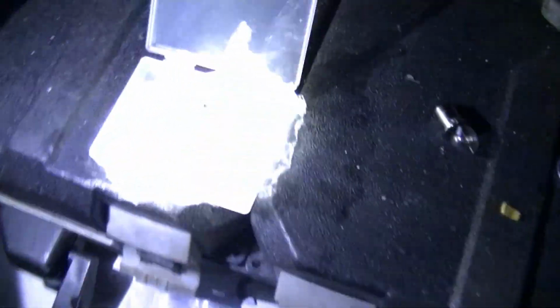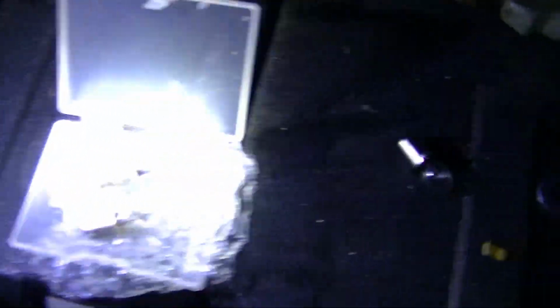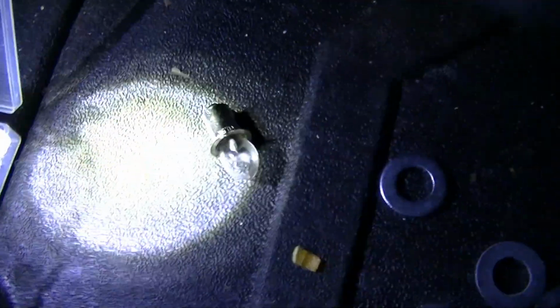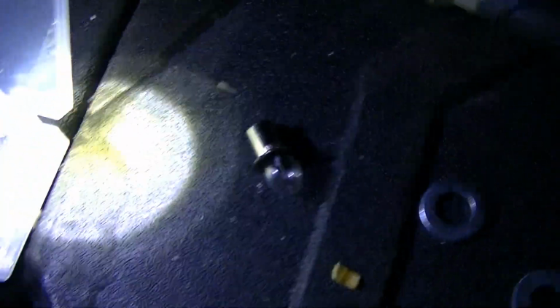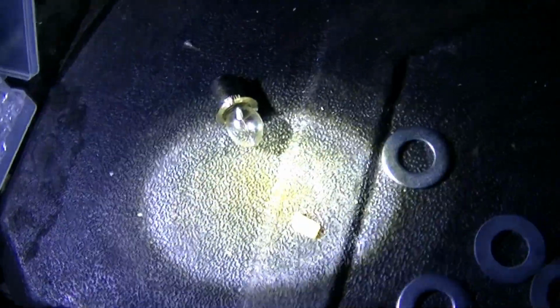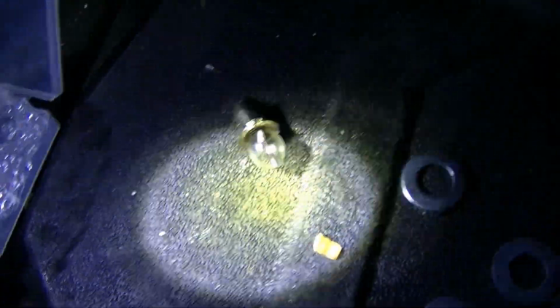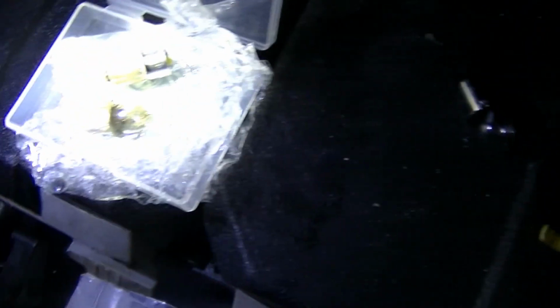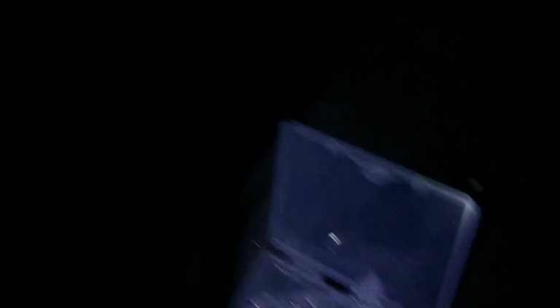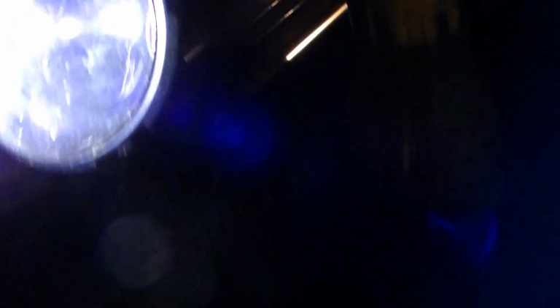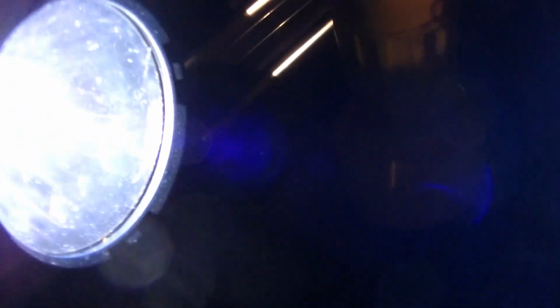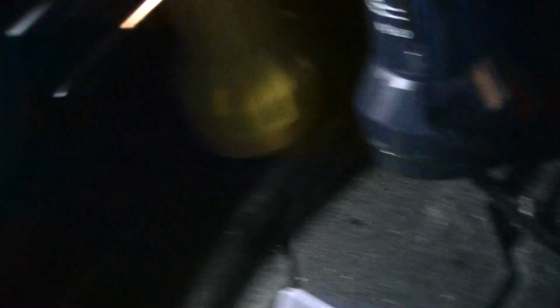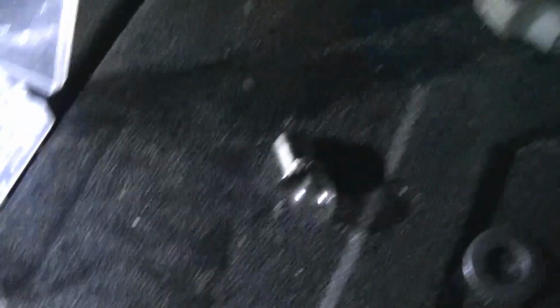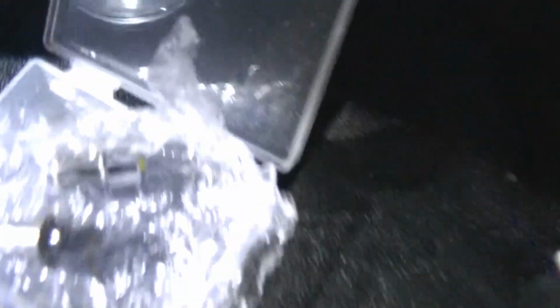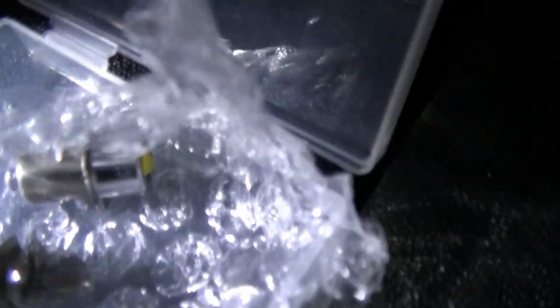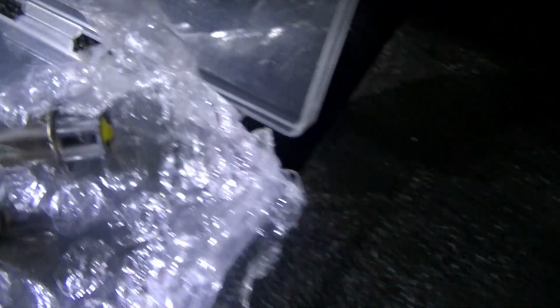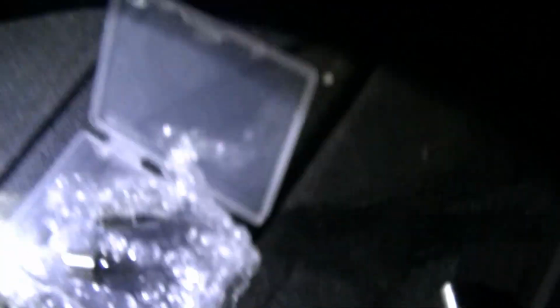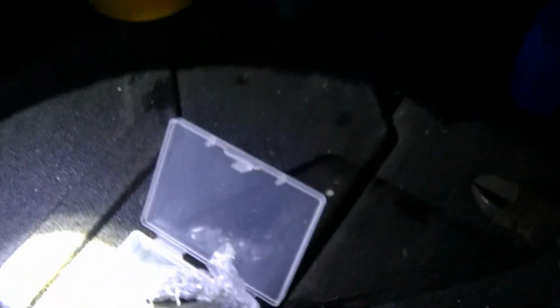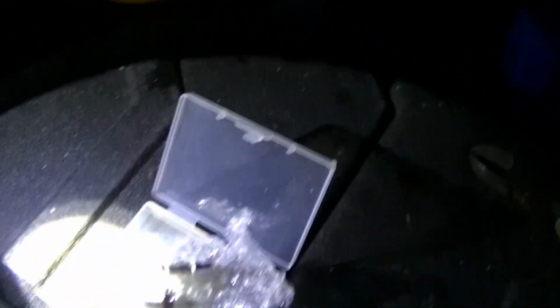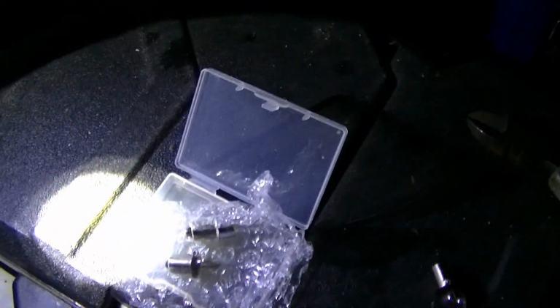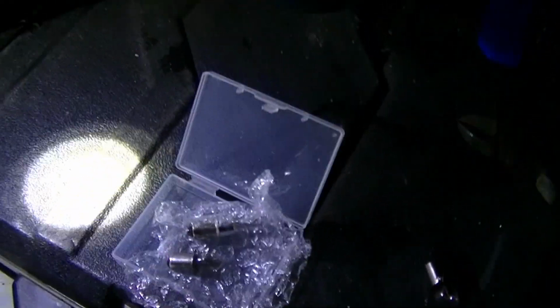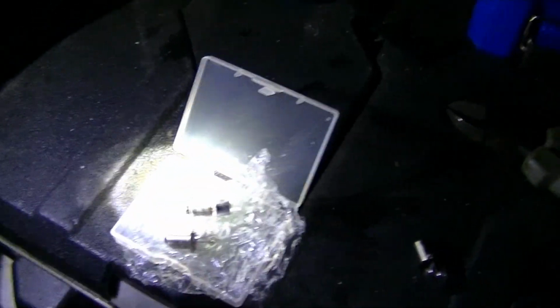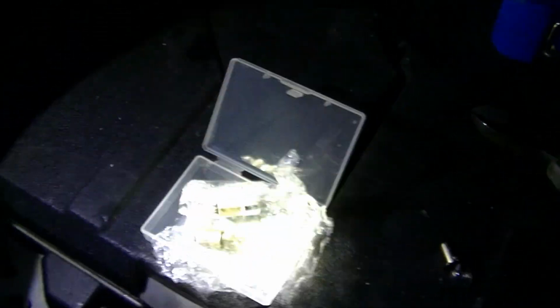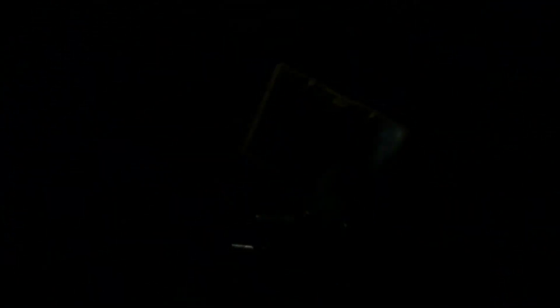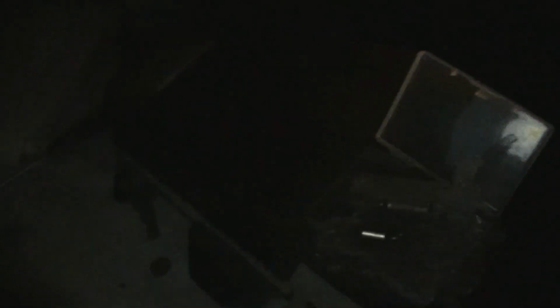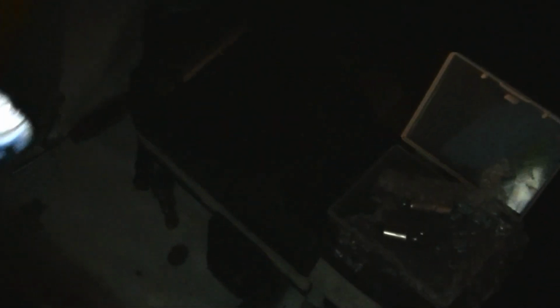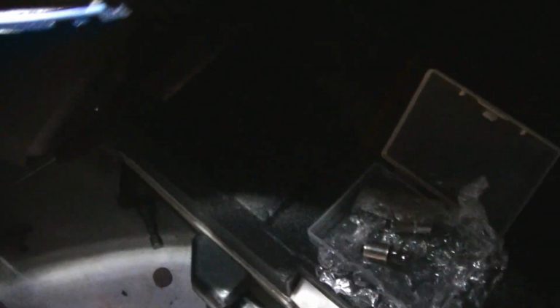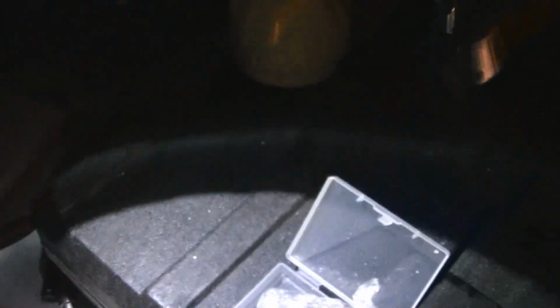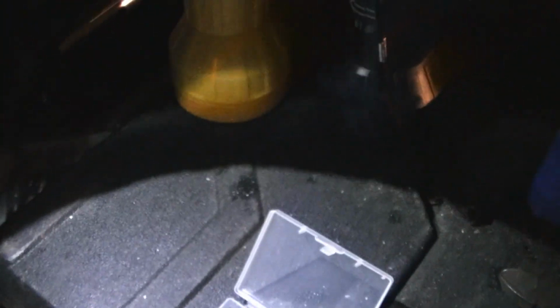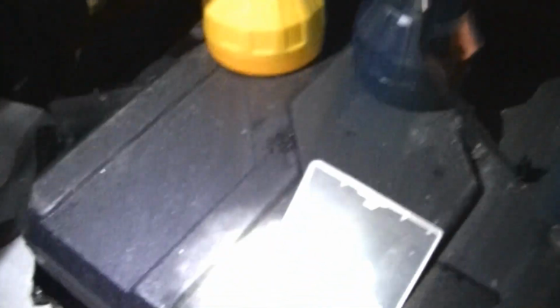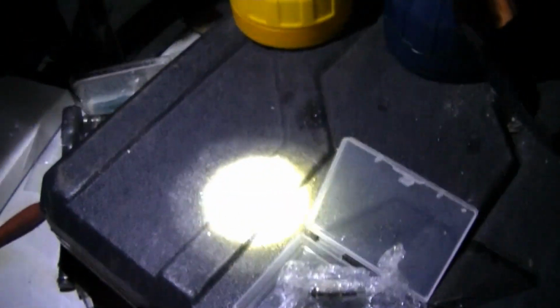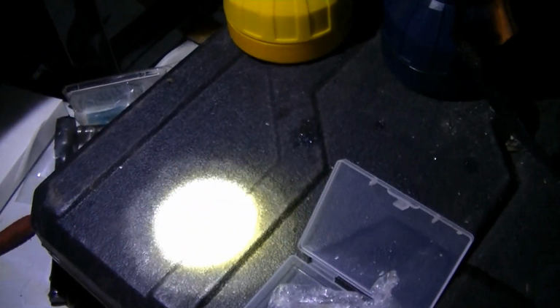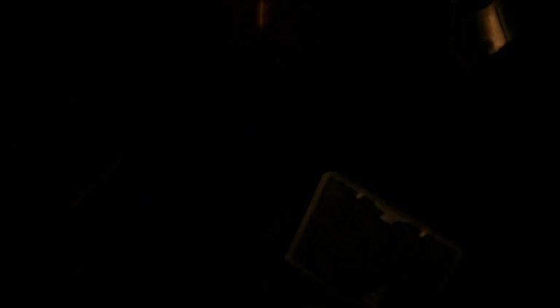These bulbs that I bought — not the Krypton bulb, but the LED ones I'm using — are rated from 3 to 6 volts, so they'll work with a wider range of applications than the other ones would.